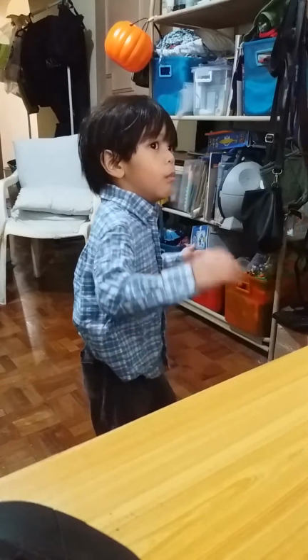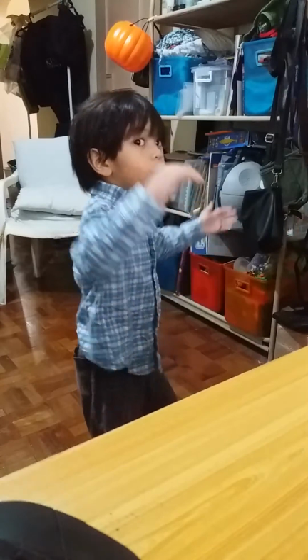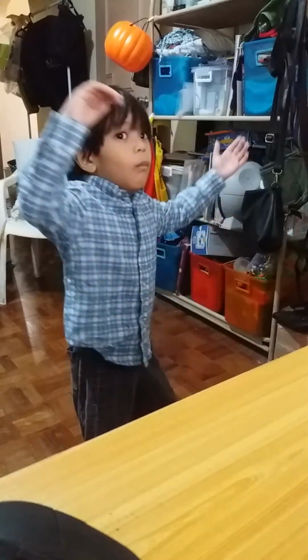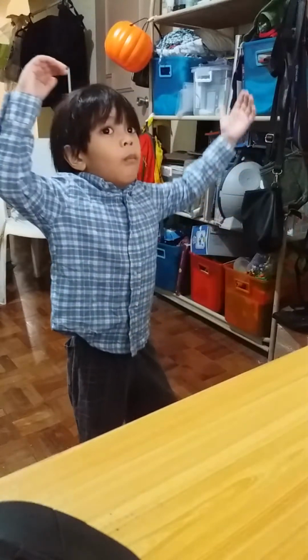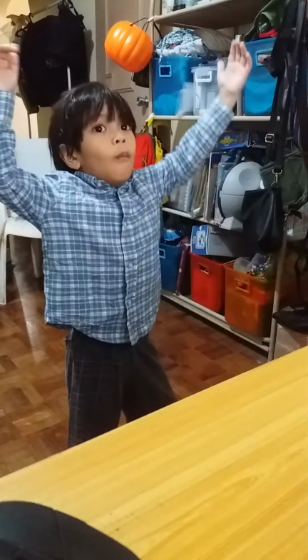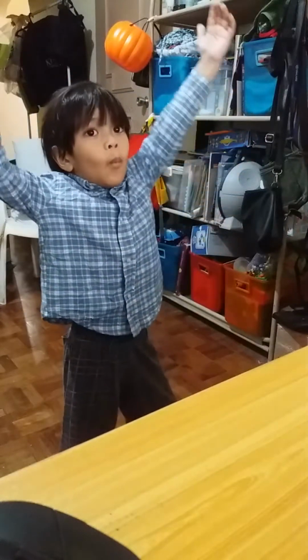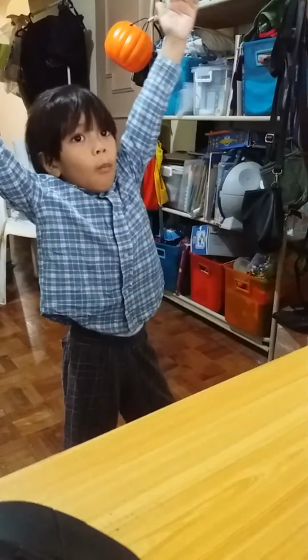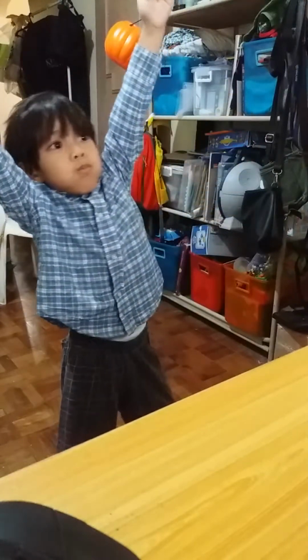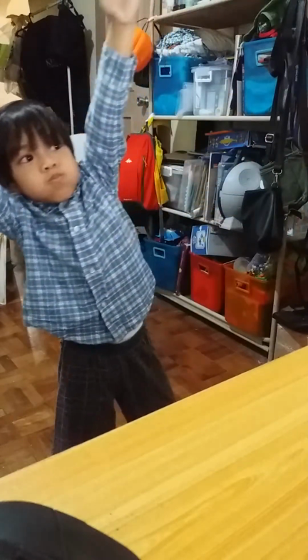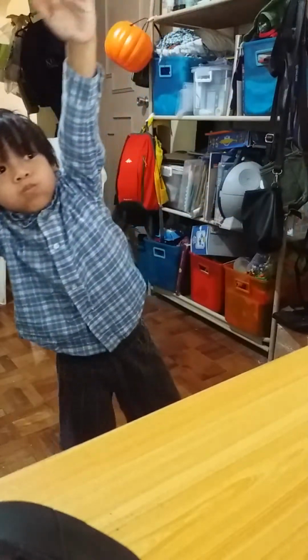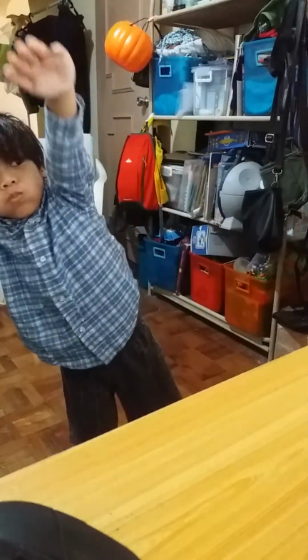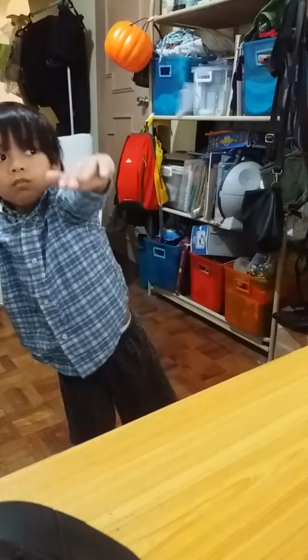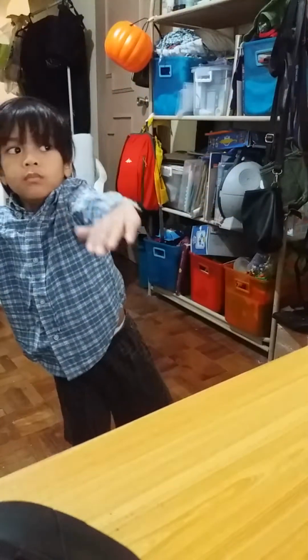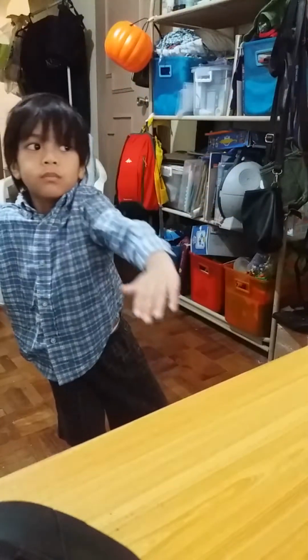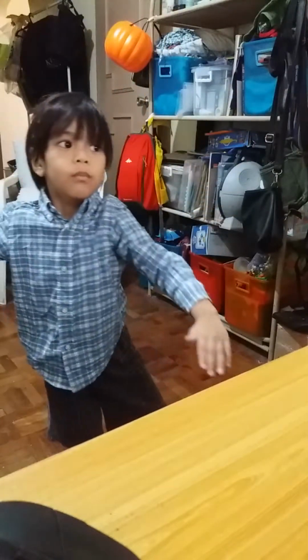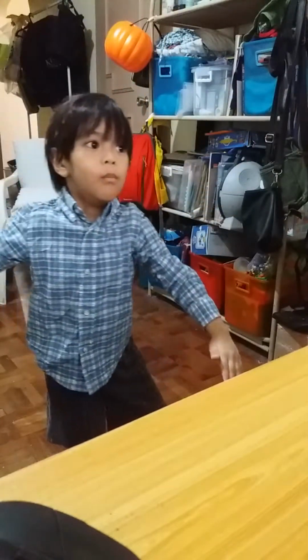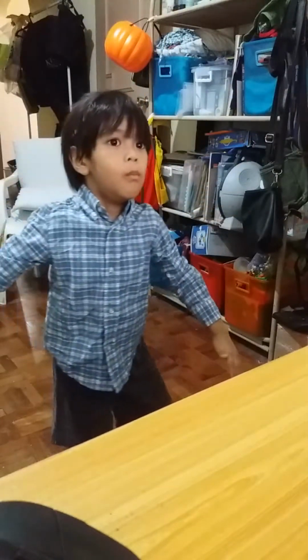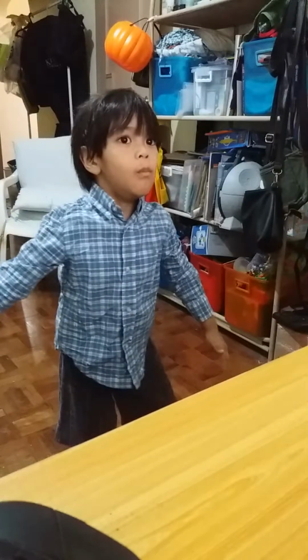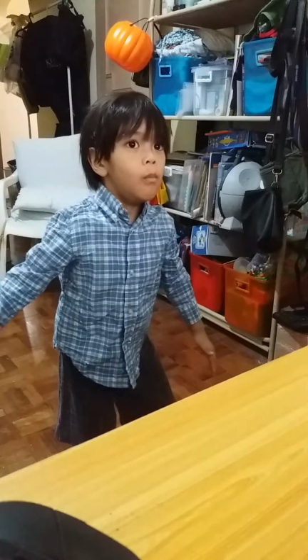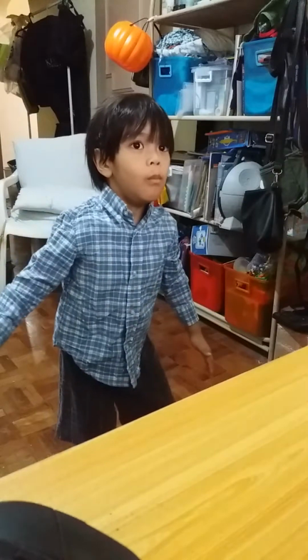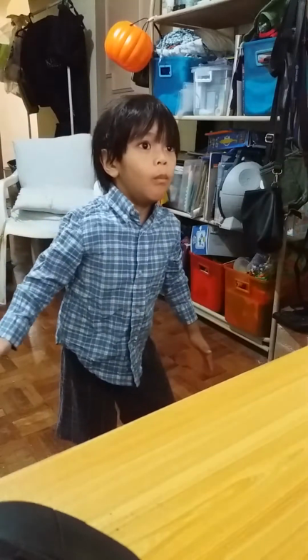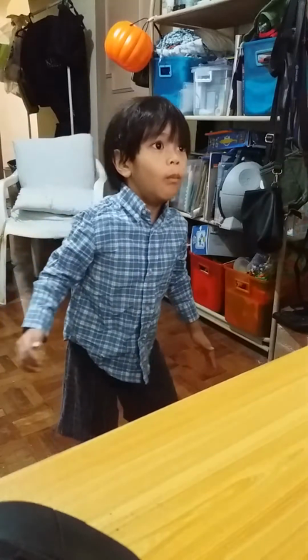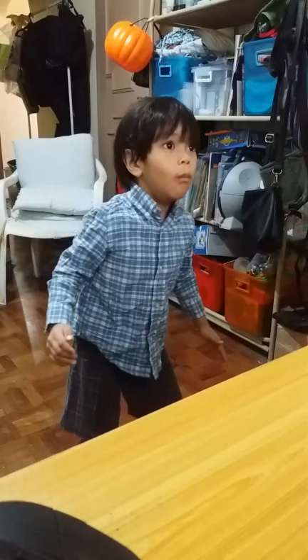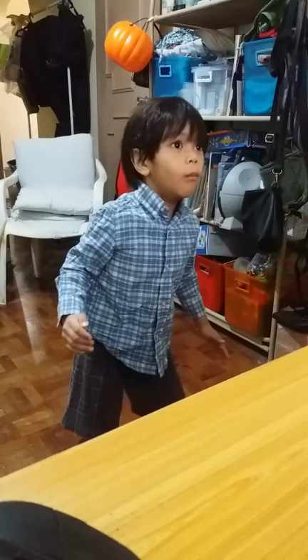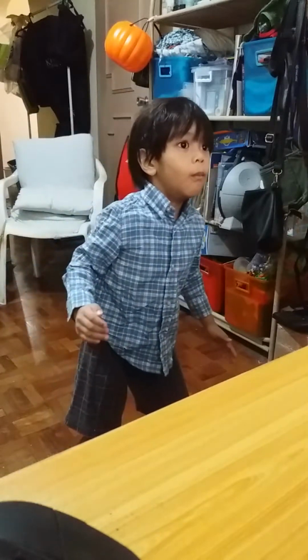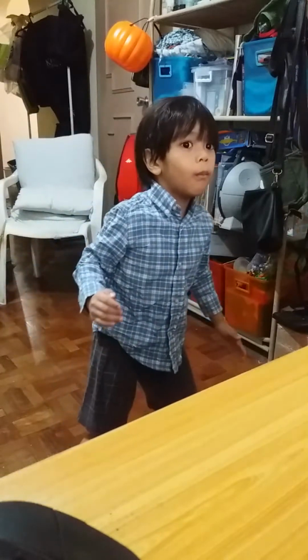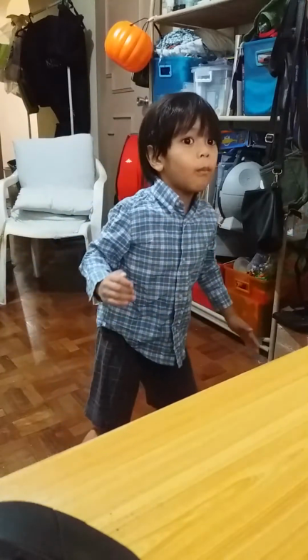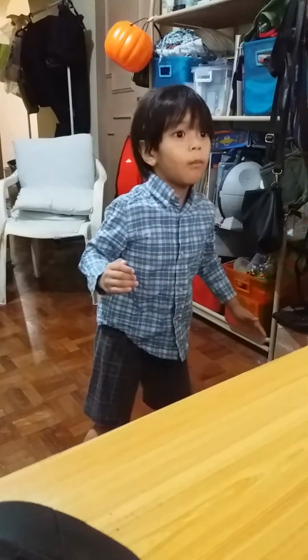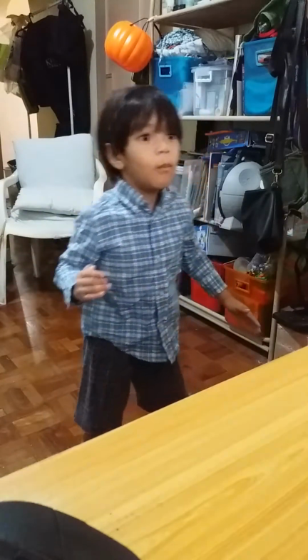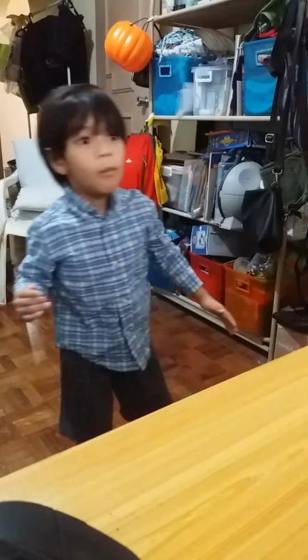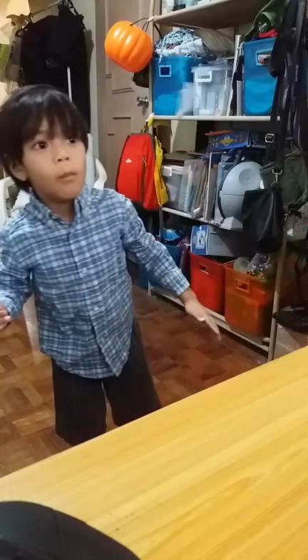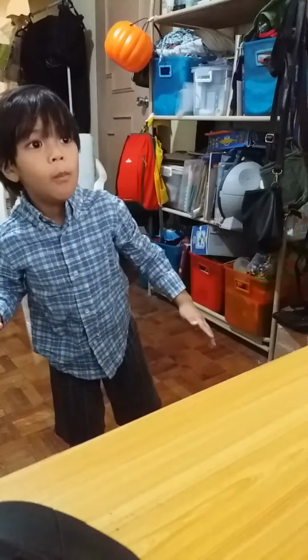That's it, Eva. How slow? Dance, dance, dance, dance, dance. Dance like a robot.